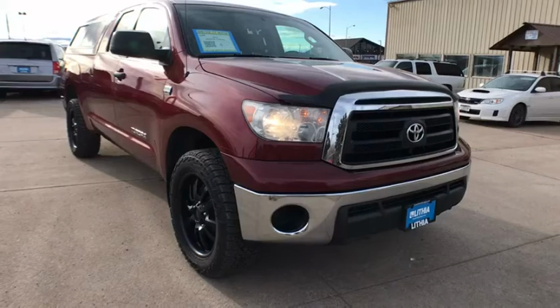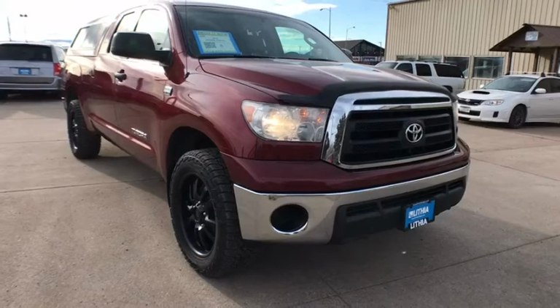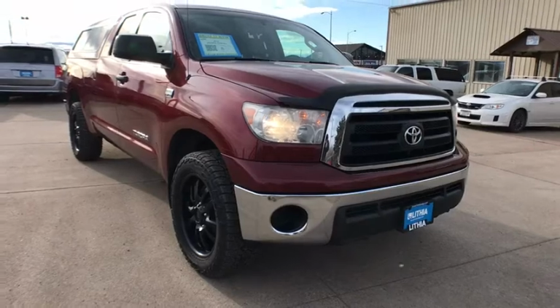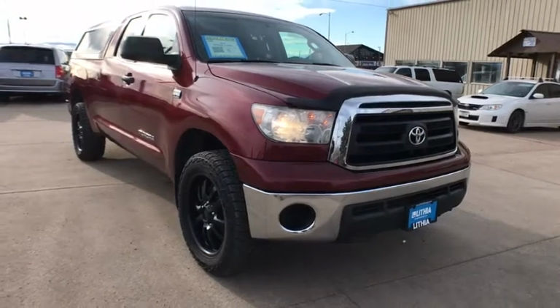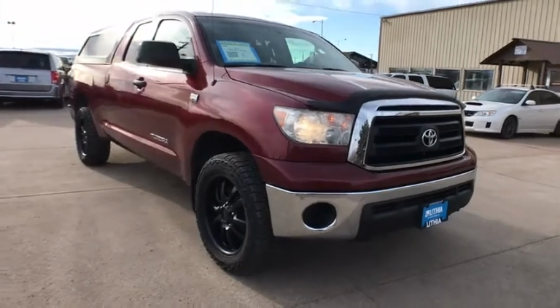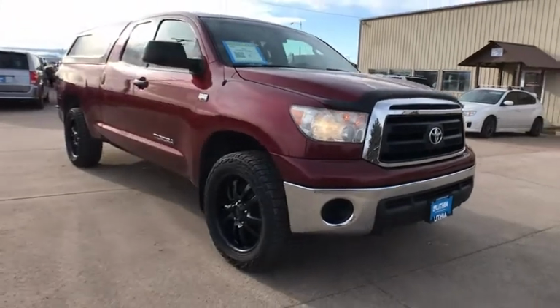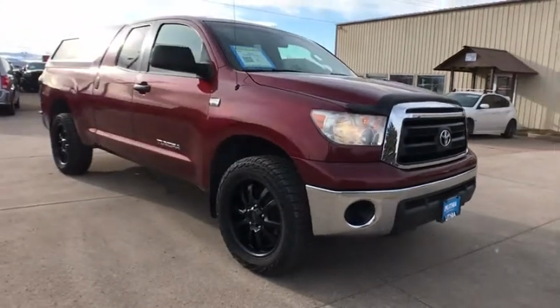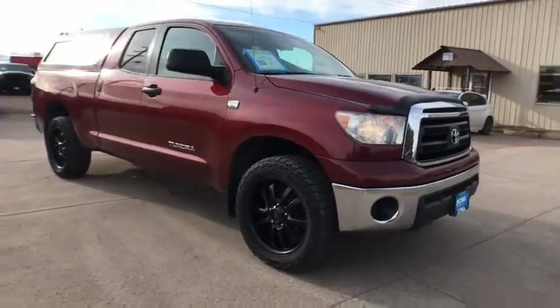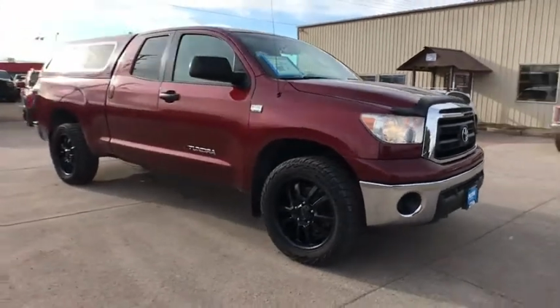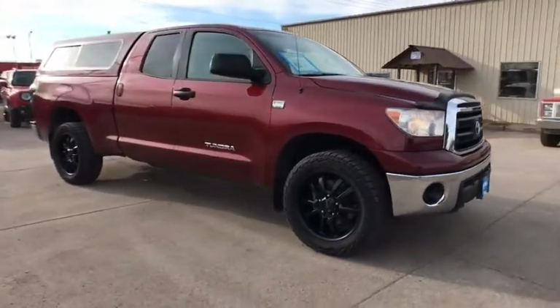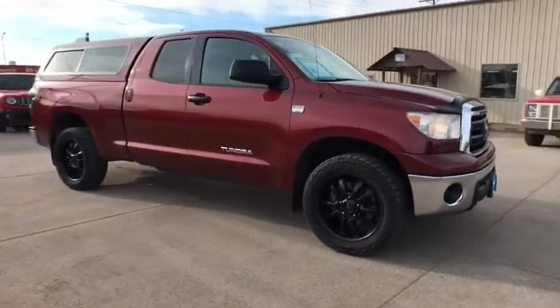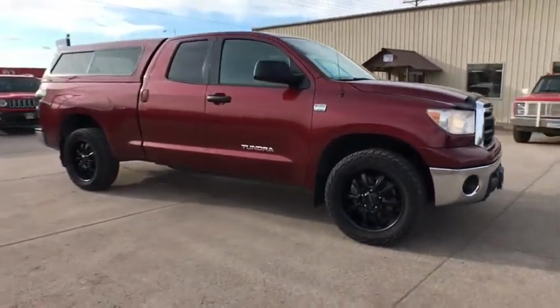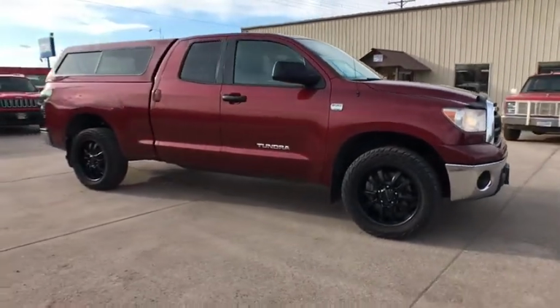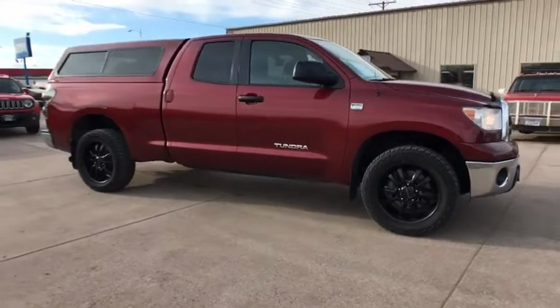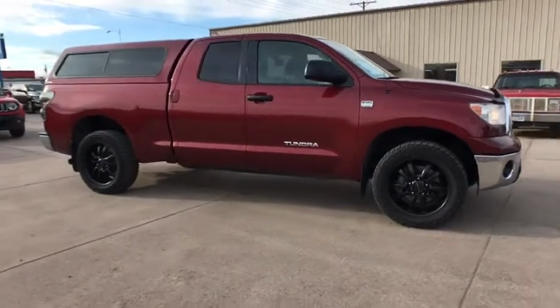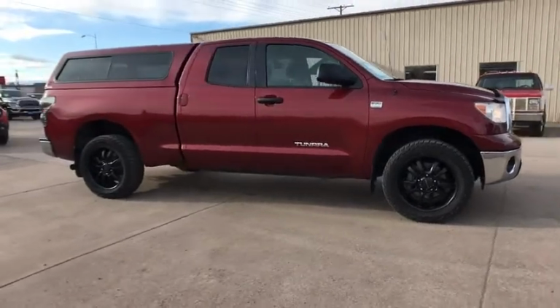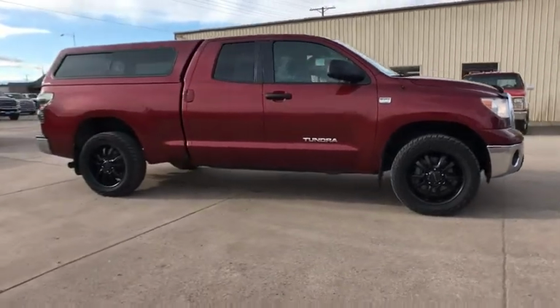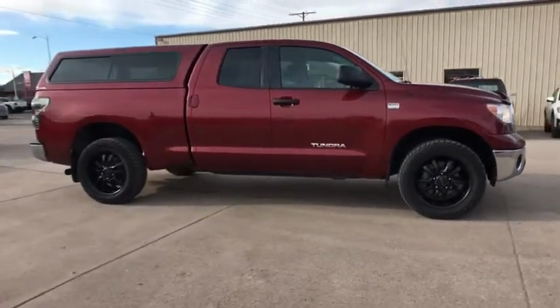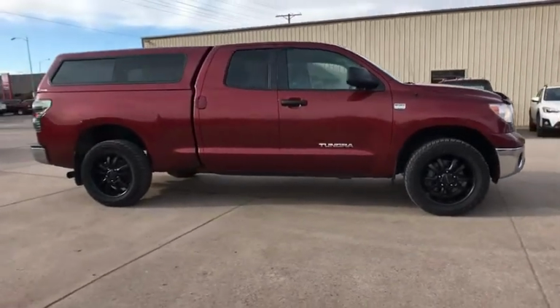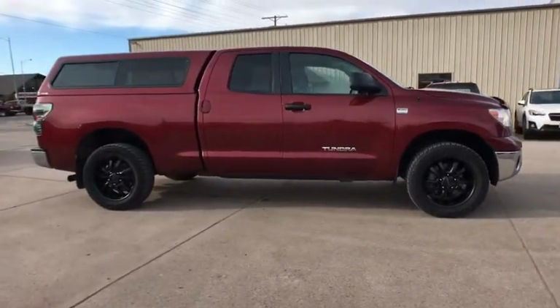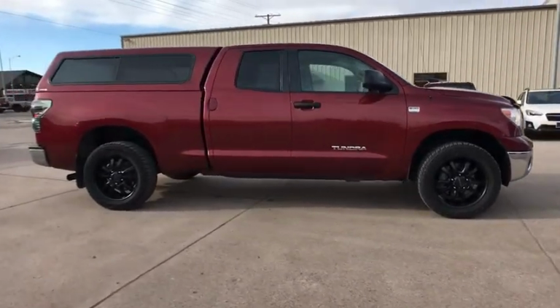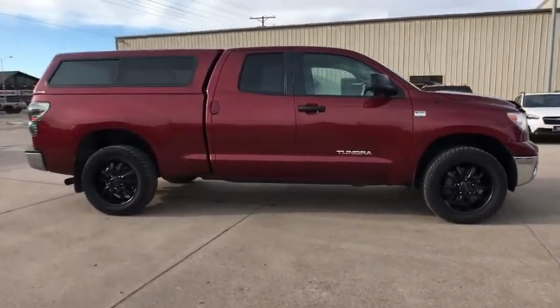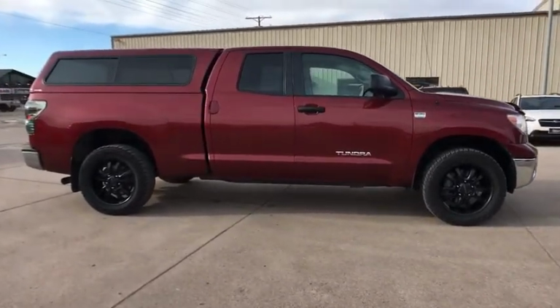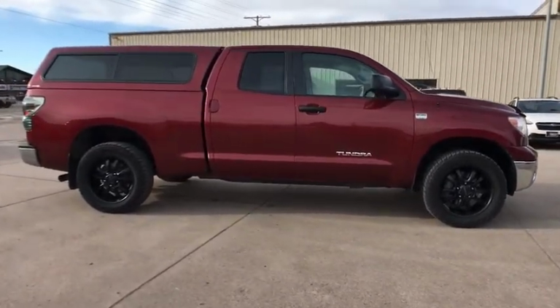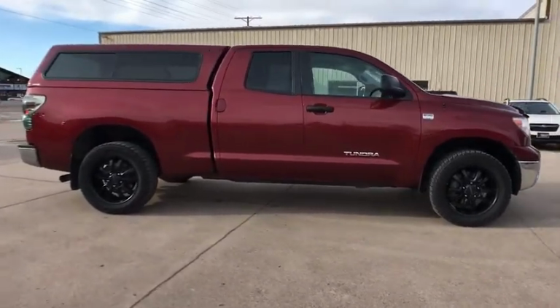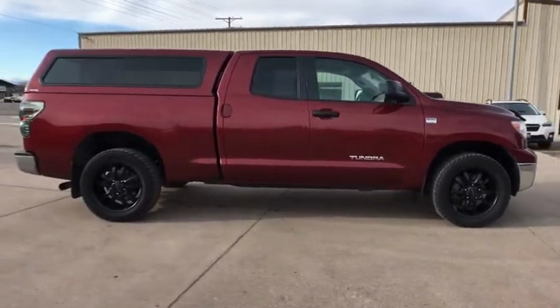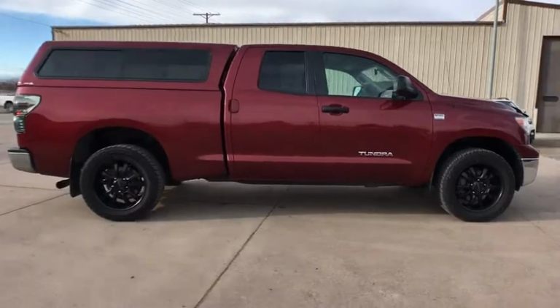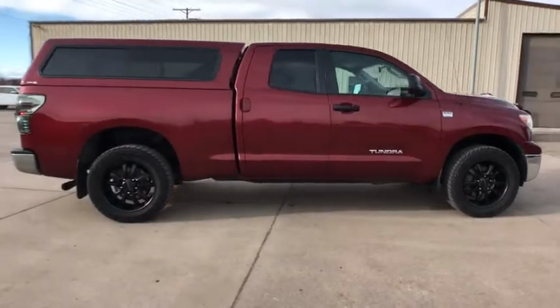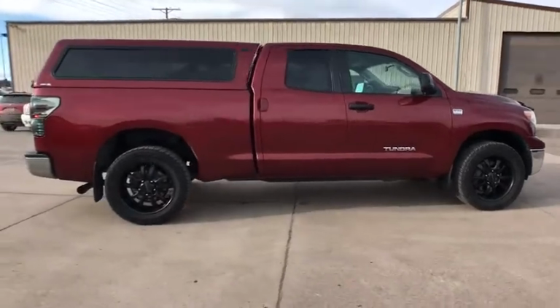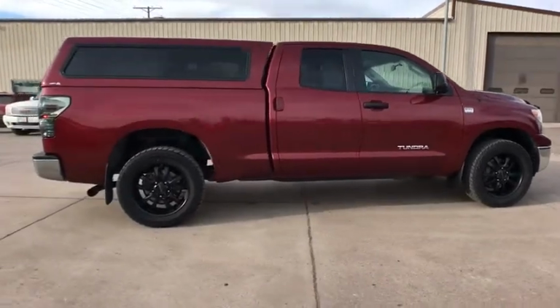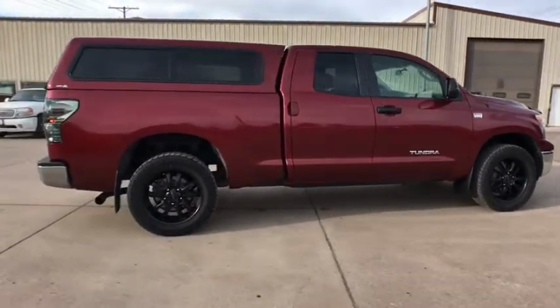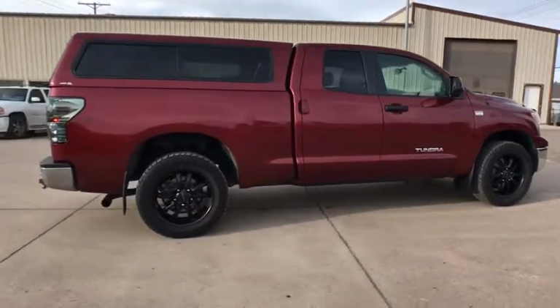Come test drive the 2010 Toyota Tundra. Tundra has a number of unique features useful for those using it as a work truck, including extra-large door handles, a deck rail system, and an integrated tow hitch.